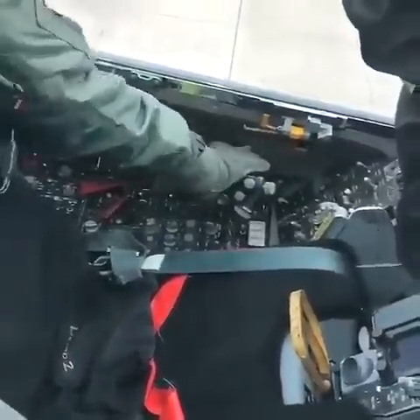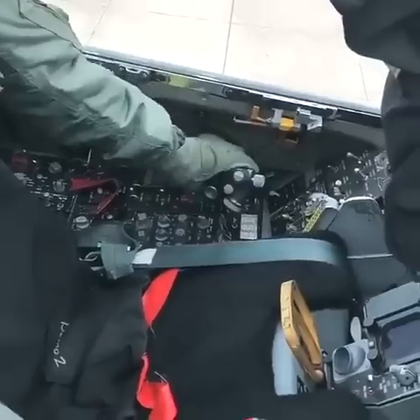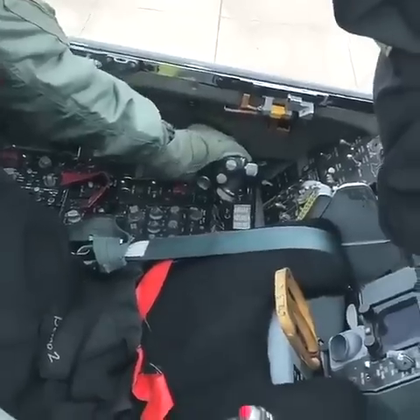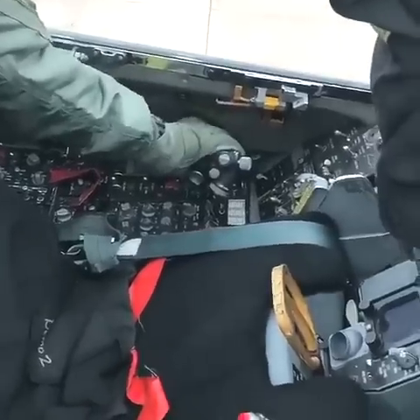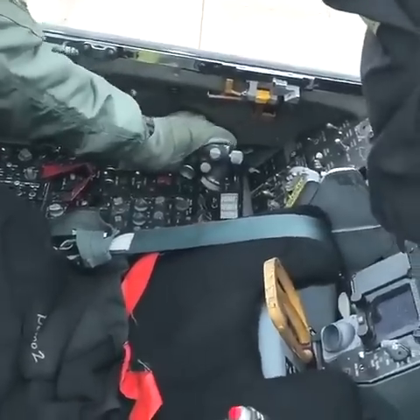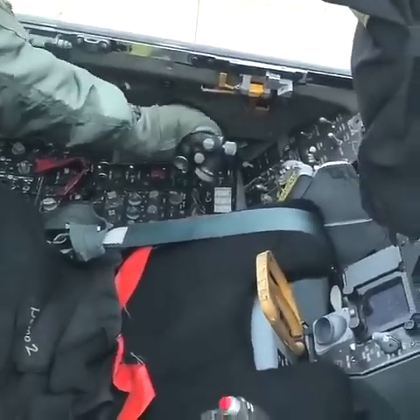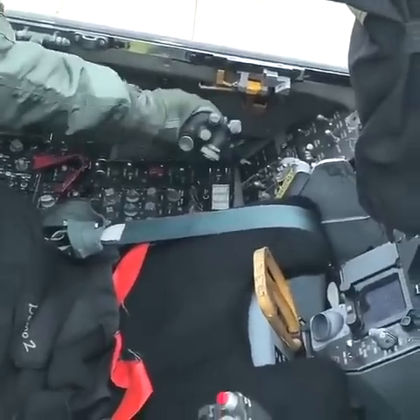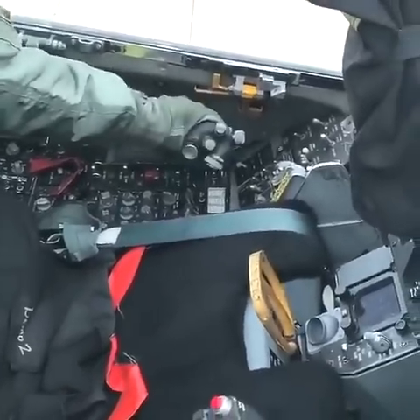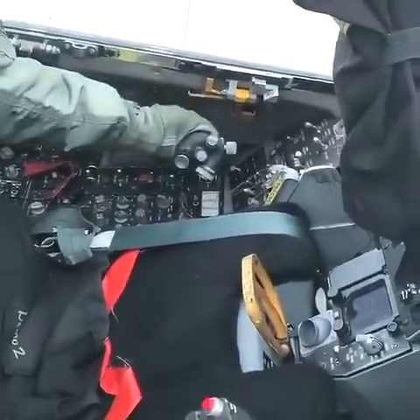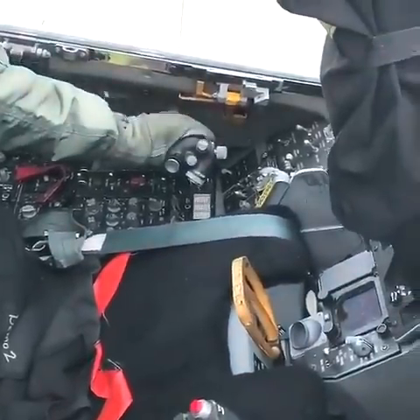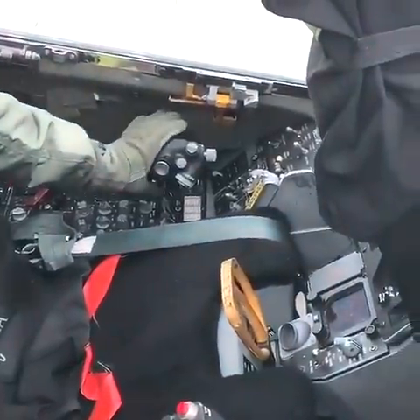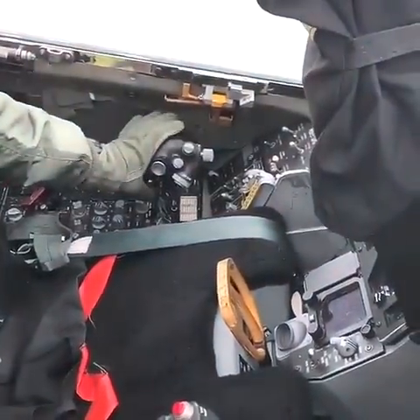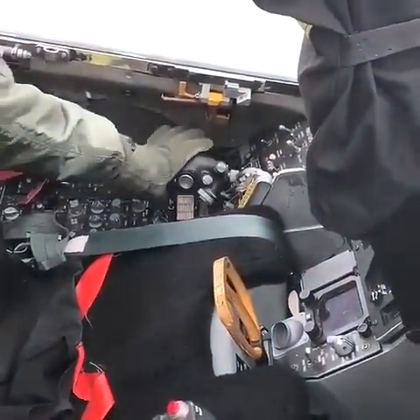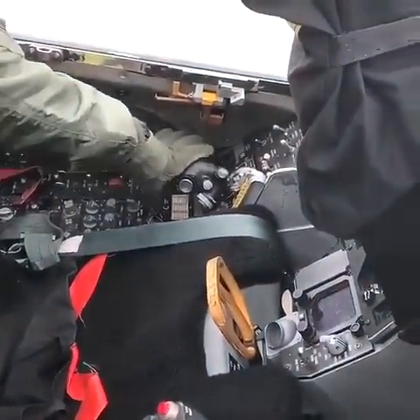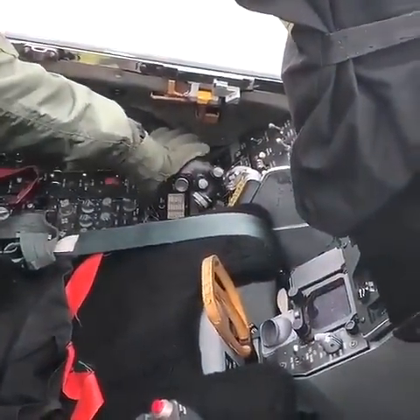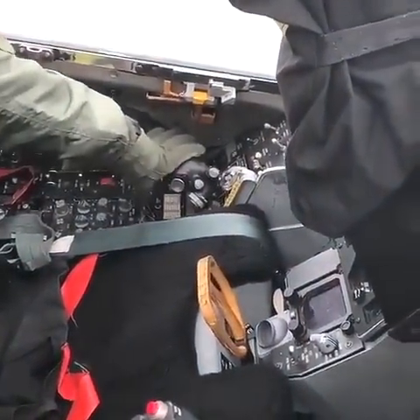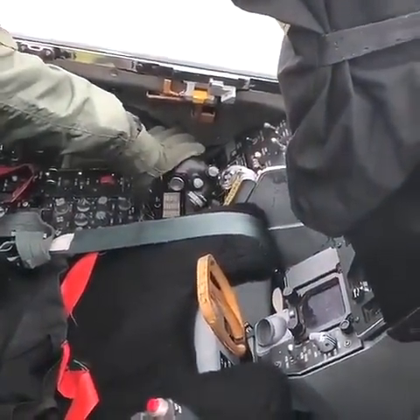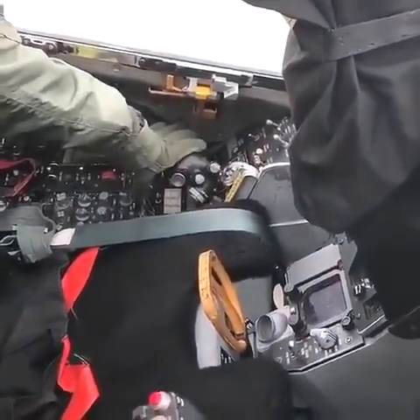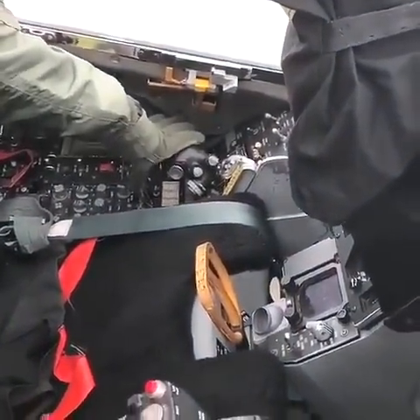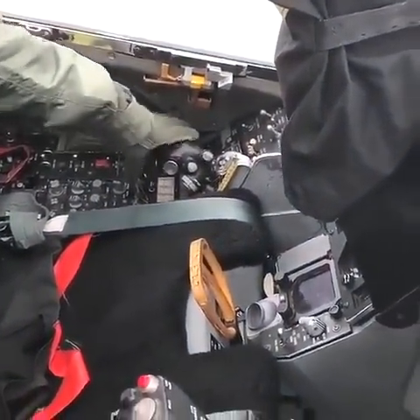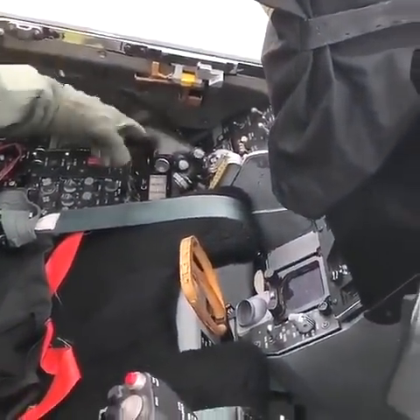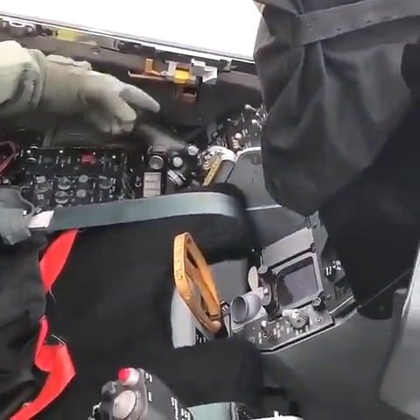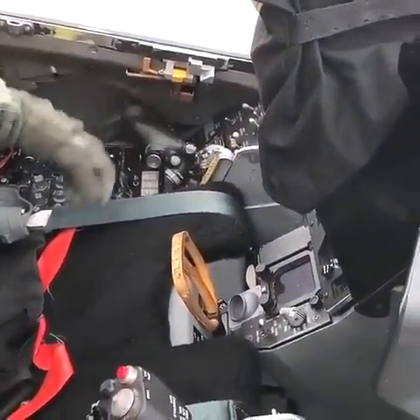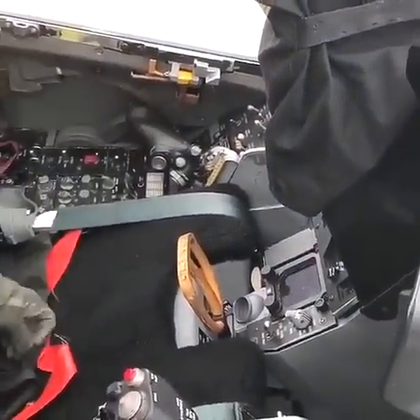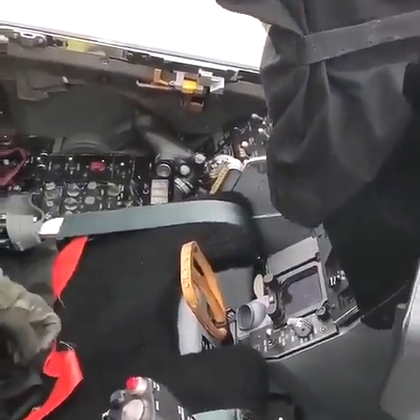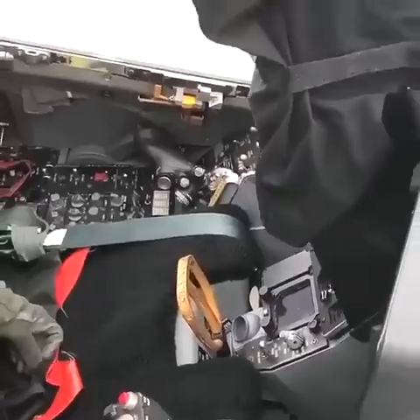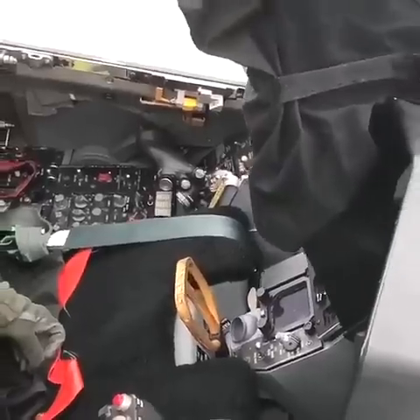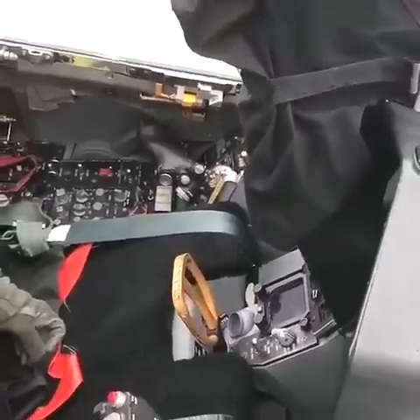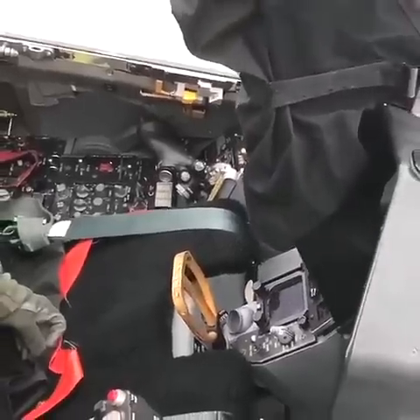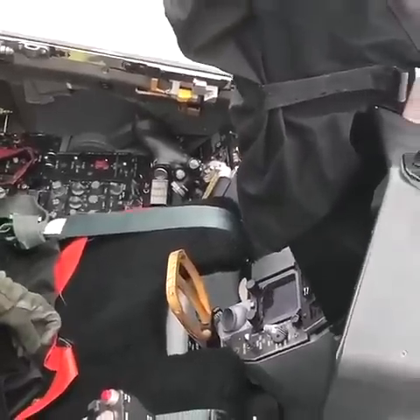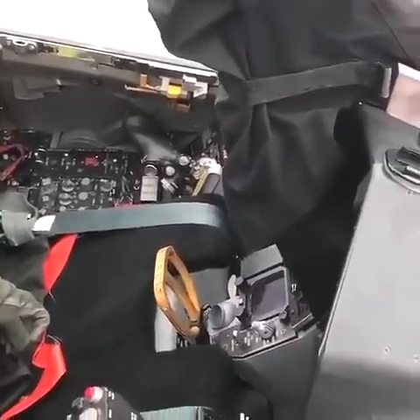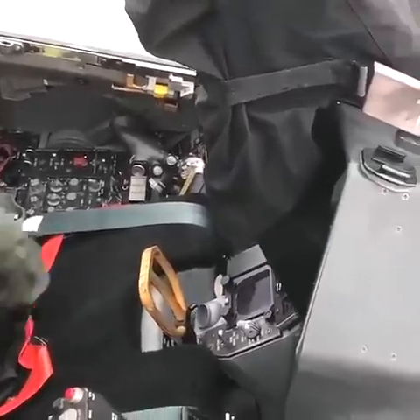Out of power, mil power, and then you have to go up and over to actually push it into maximum afterburner. So that's the throttle setting that this plane flies the majority of this demo in.